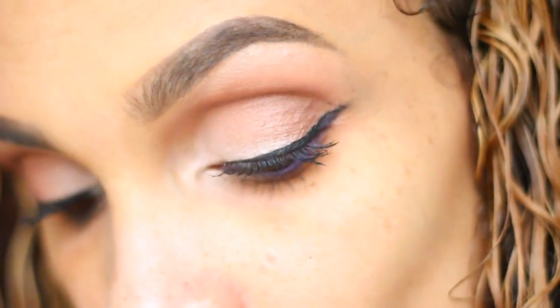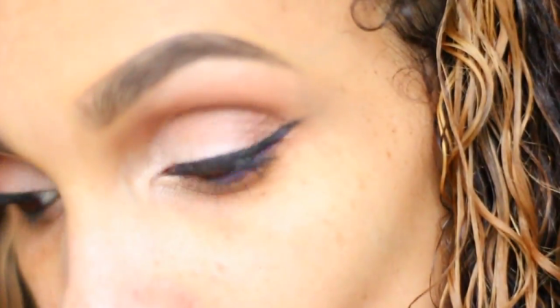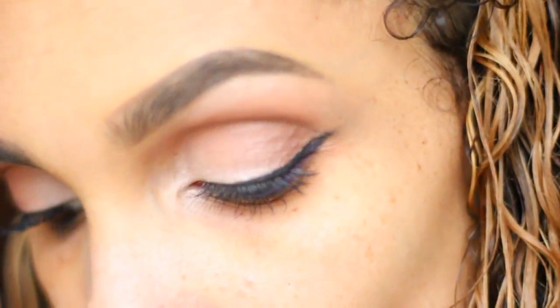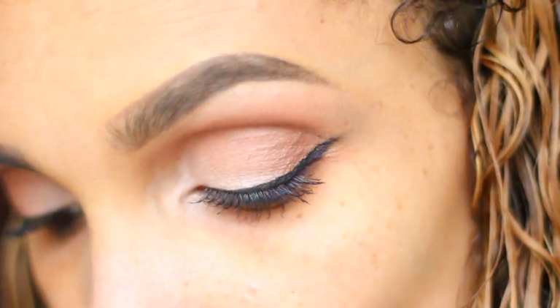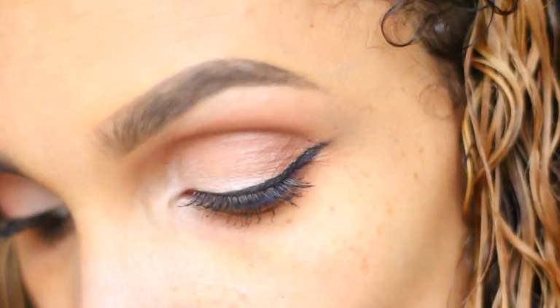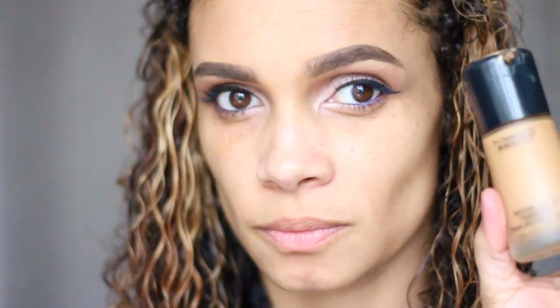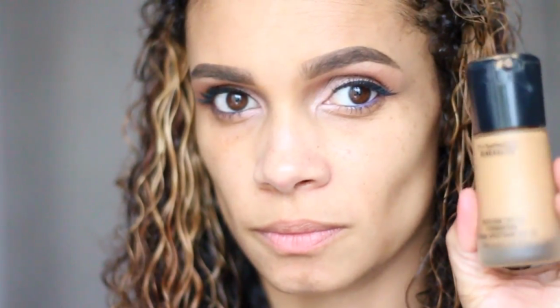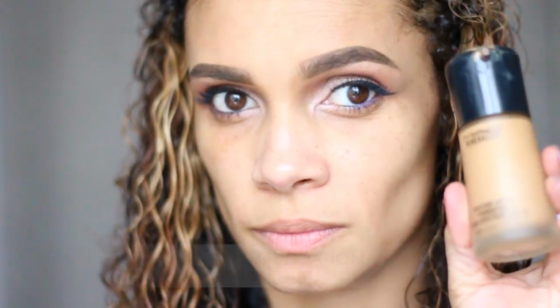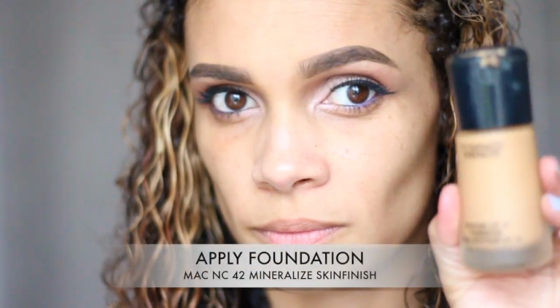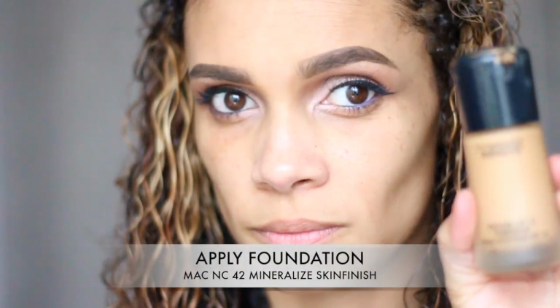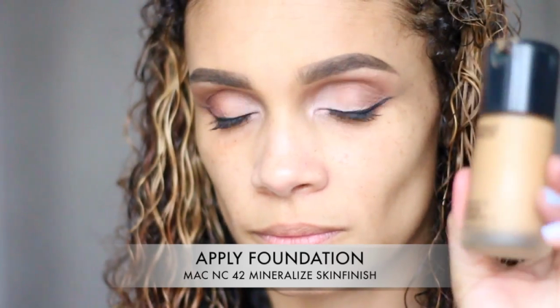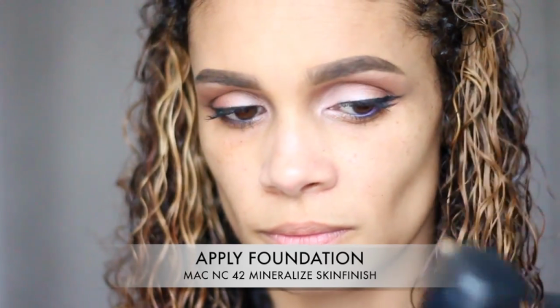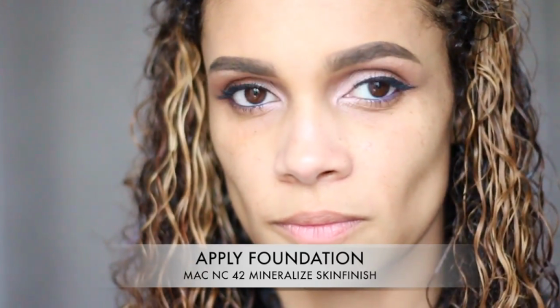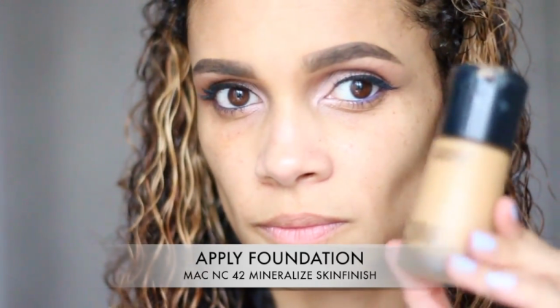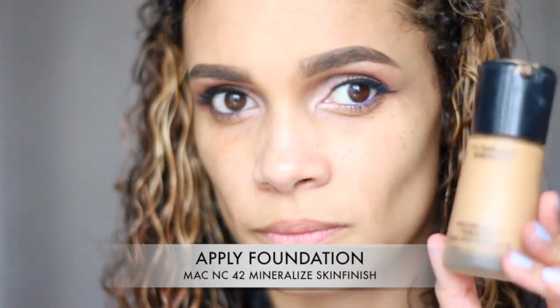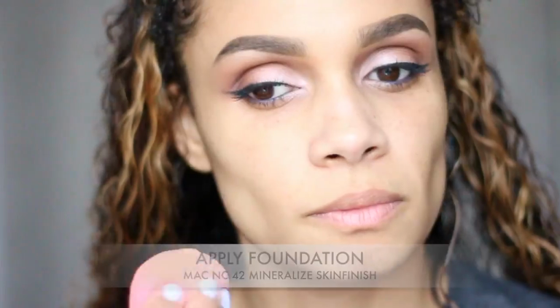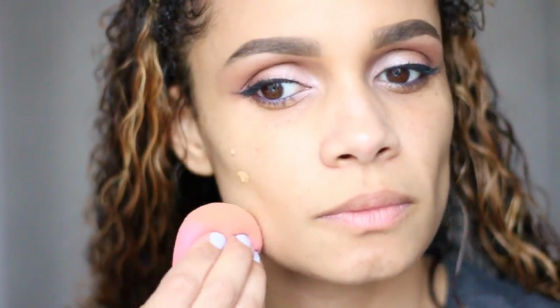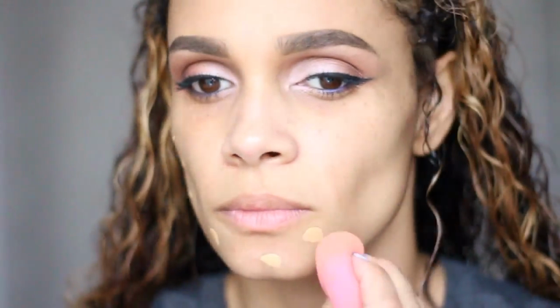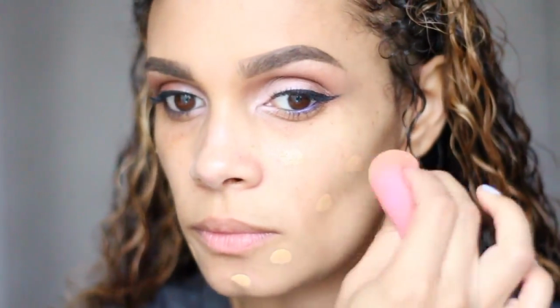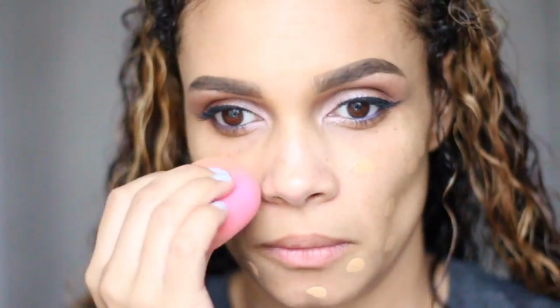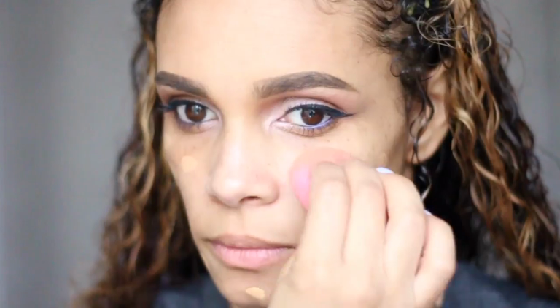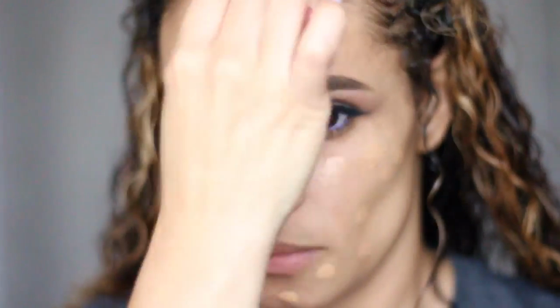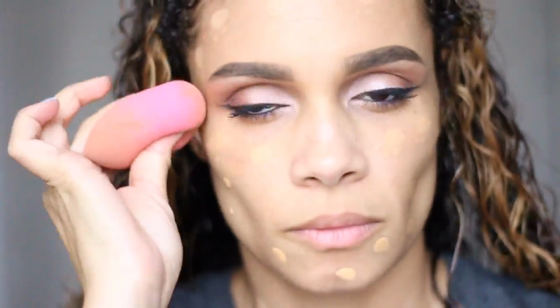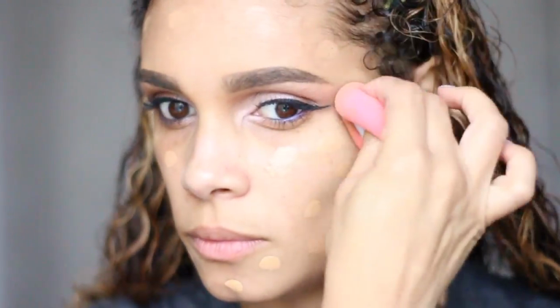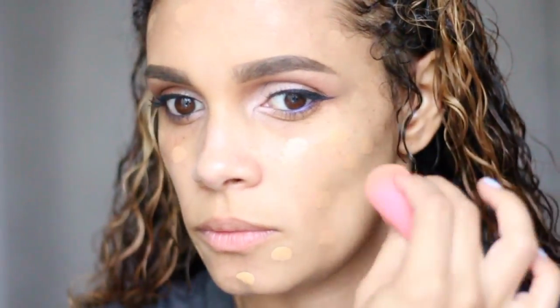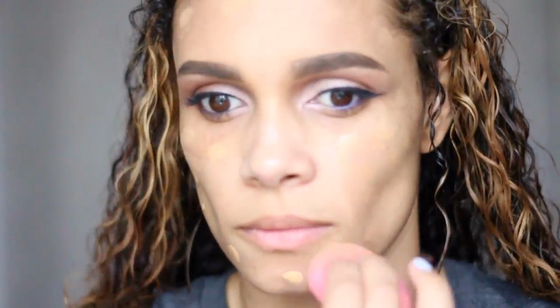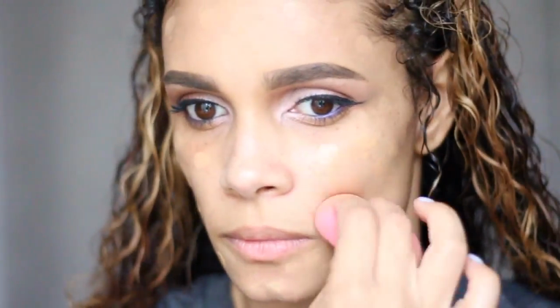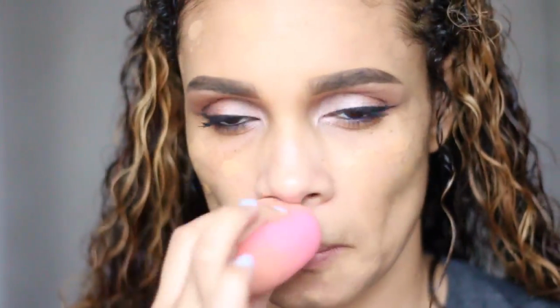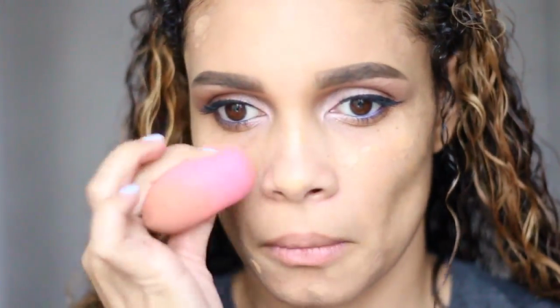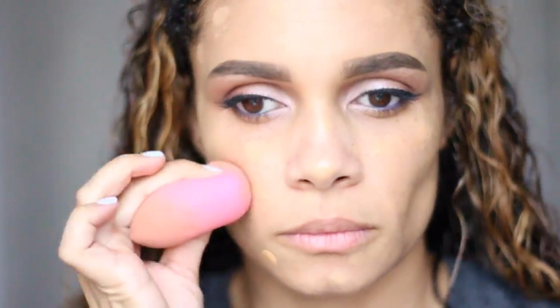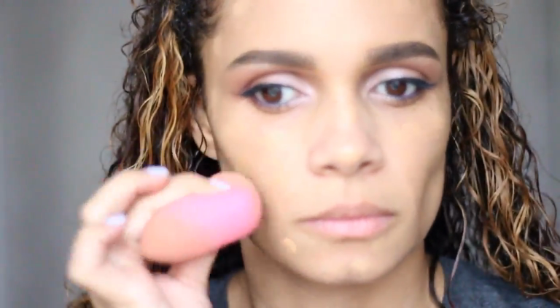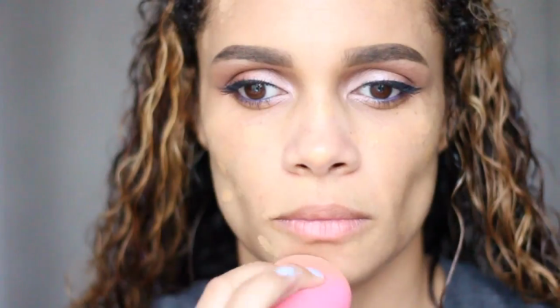All right, you guys, that's it for the eyes. We're going to move on to the face, and I'm using my MAC Cosmetics NC42 Mineralized Skin Finish Foundation. I'm applying that with a damp beauty blender. I'm just going to put that all over my face and blend it all in.